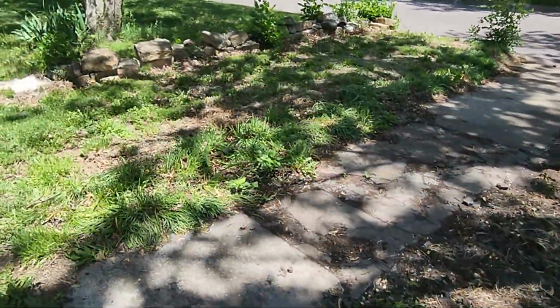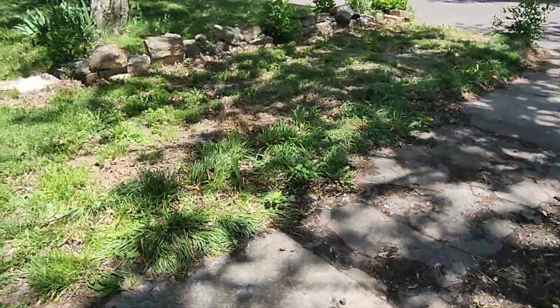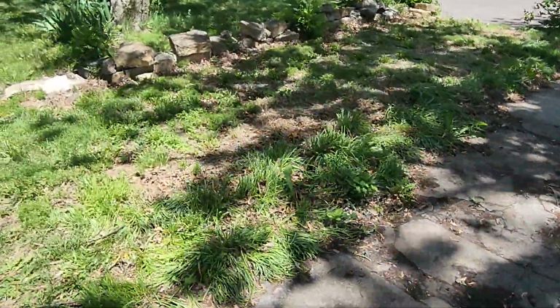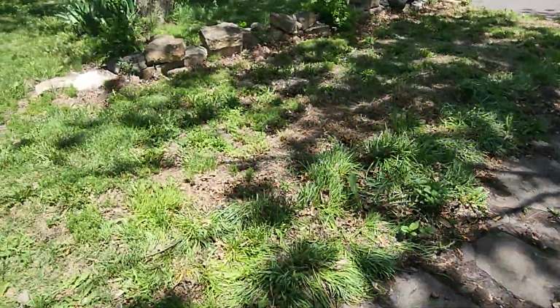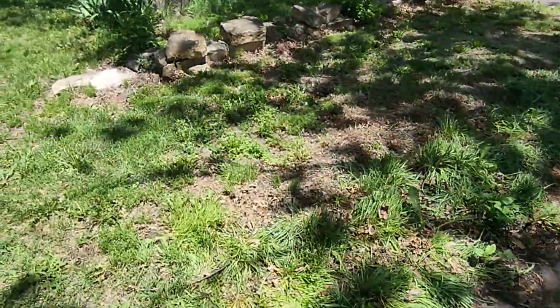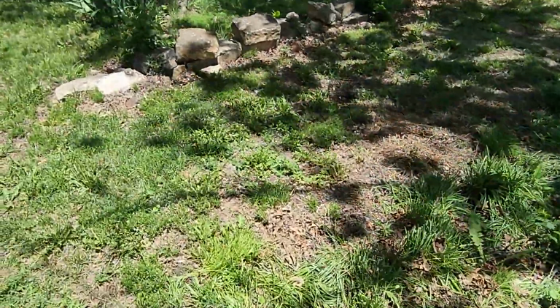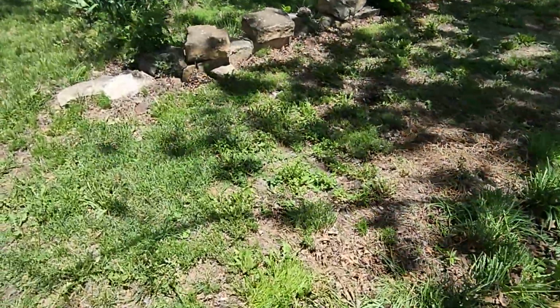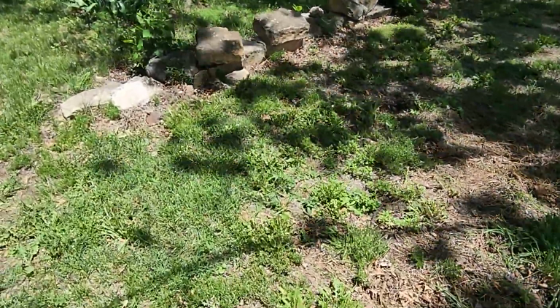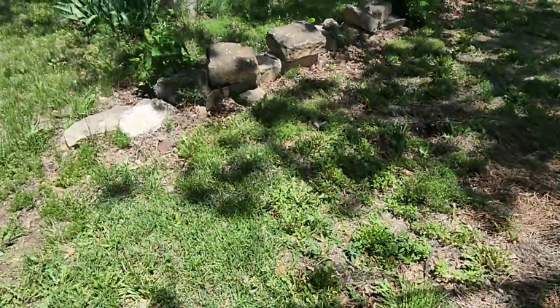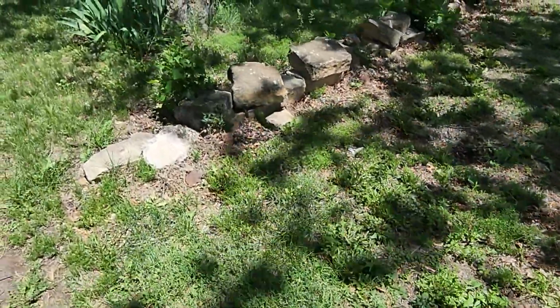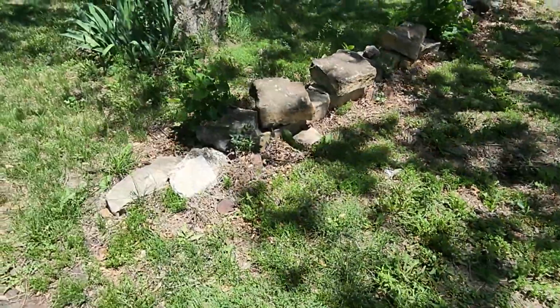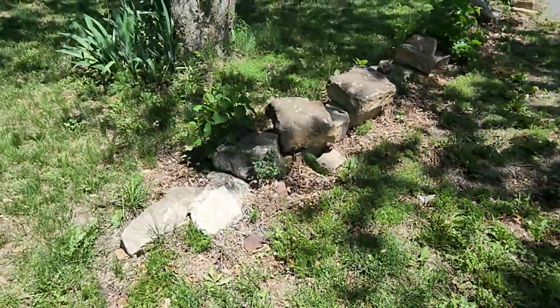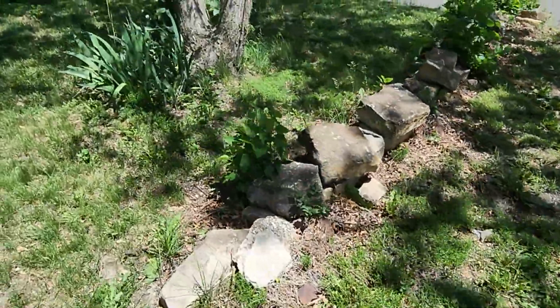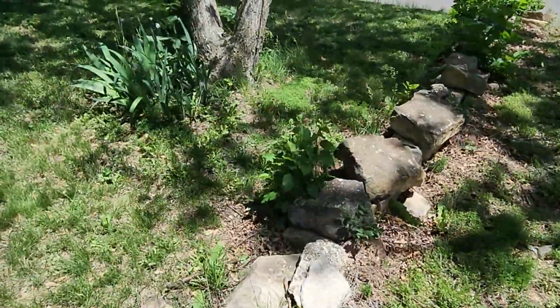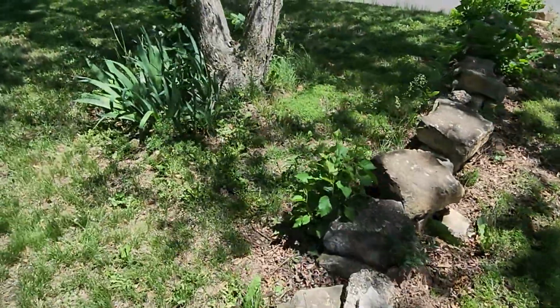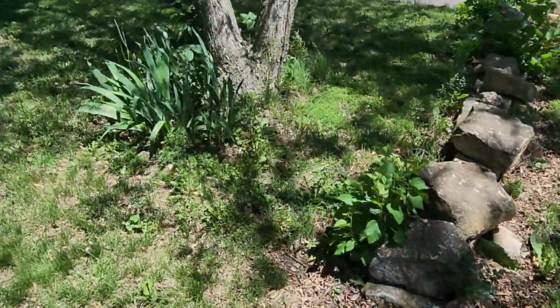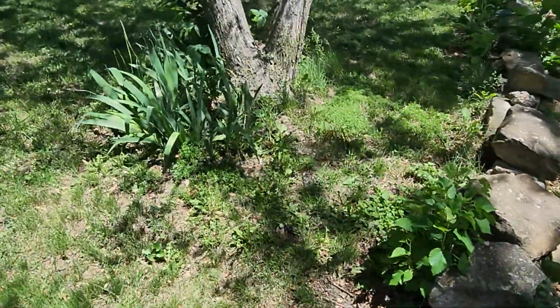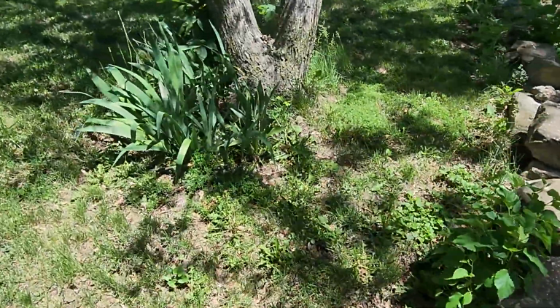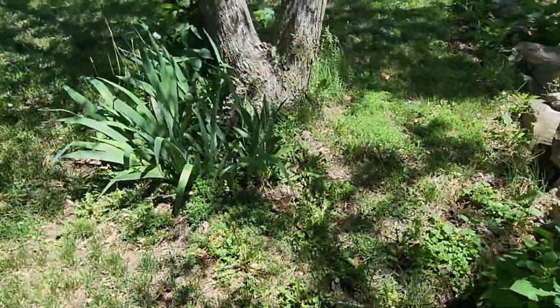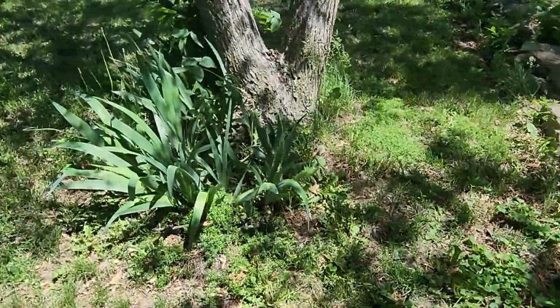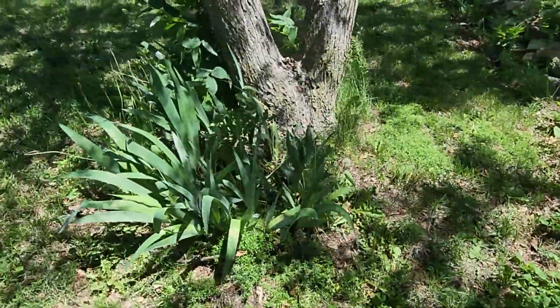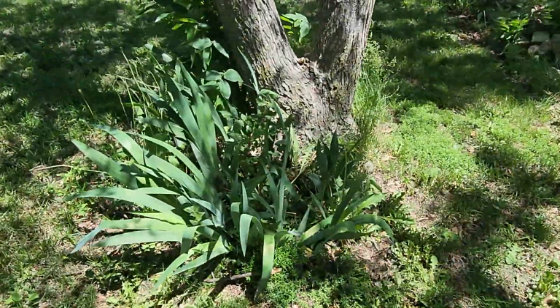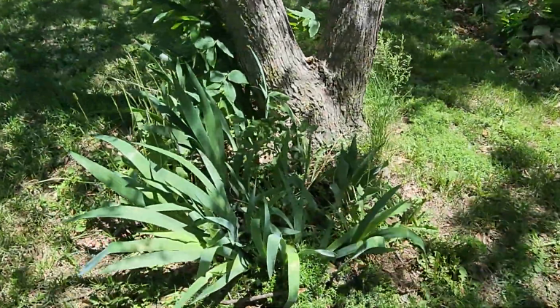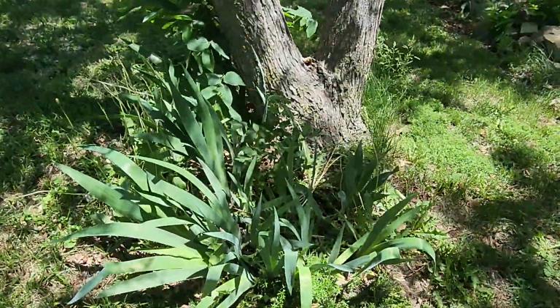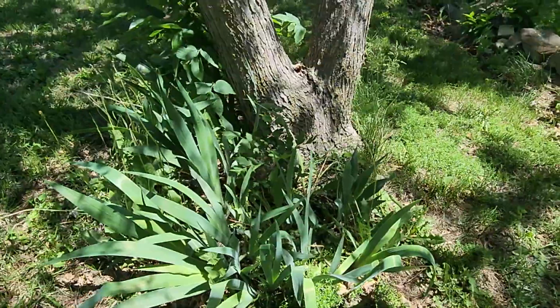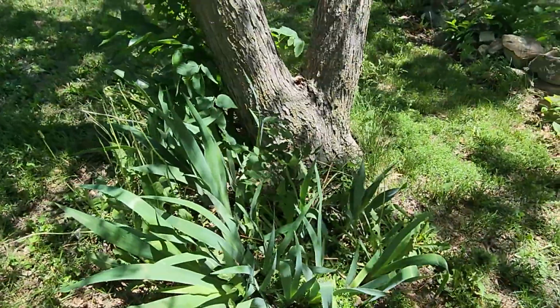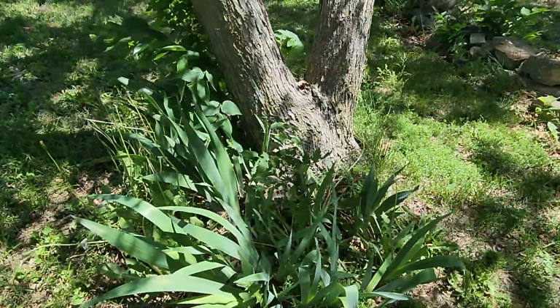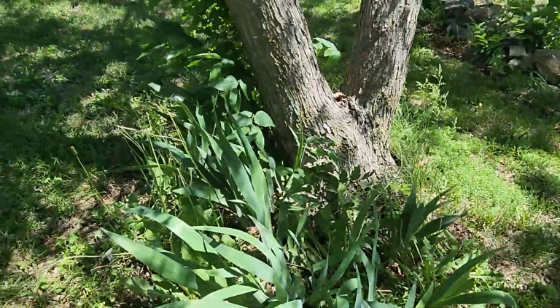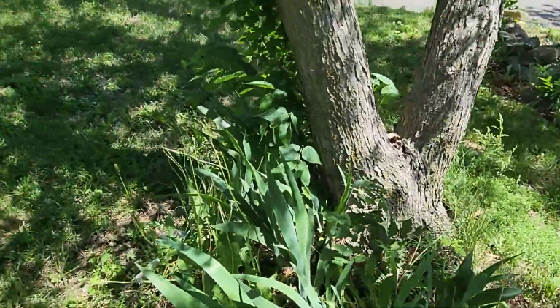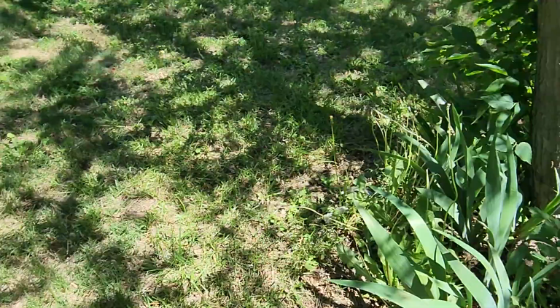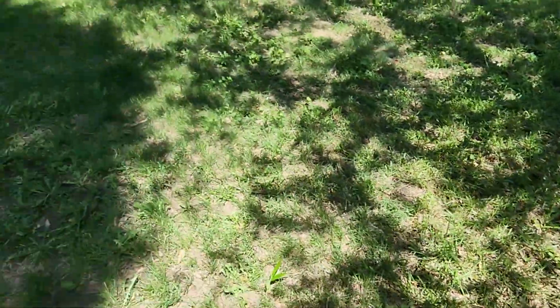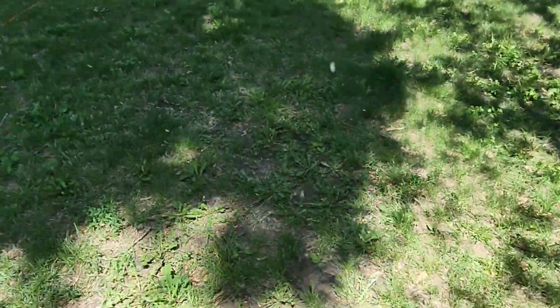We got some lilies coming up over here. I don't know if they're going to bloom this year or not. Got some lily plants in there.